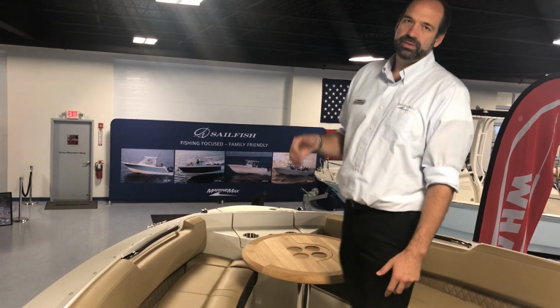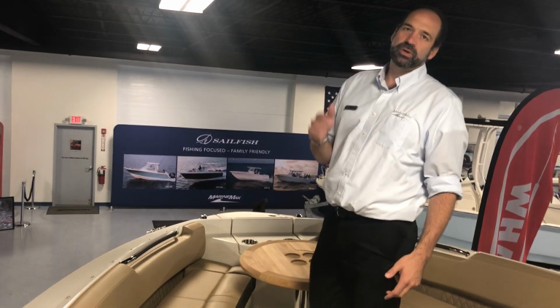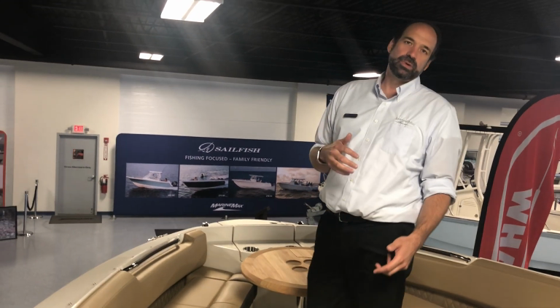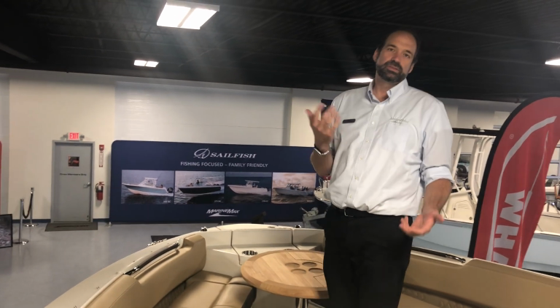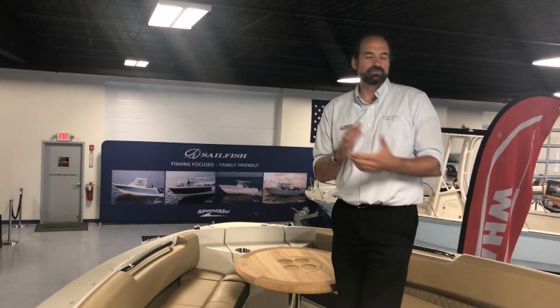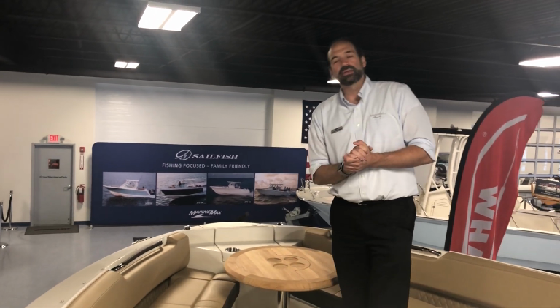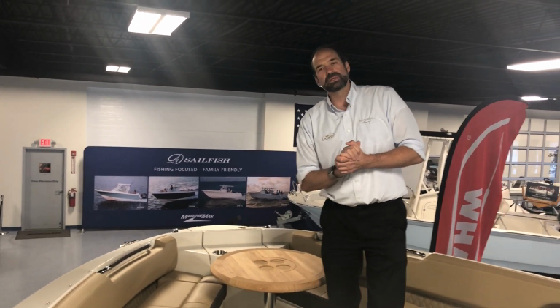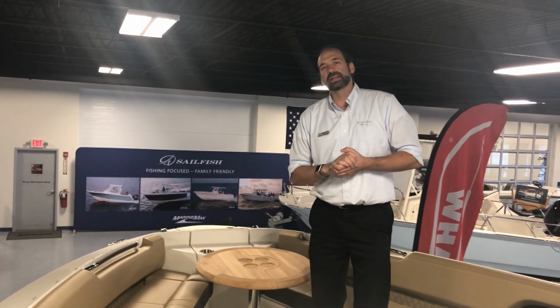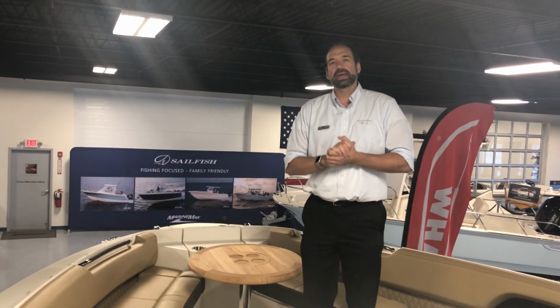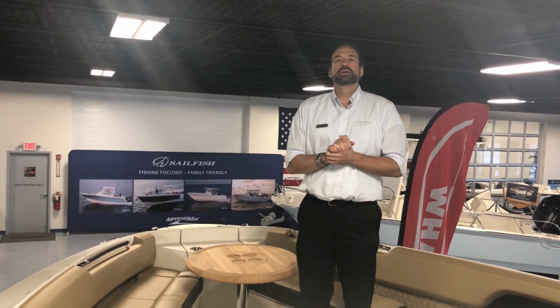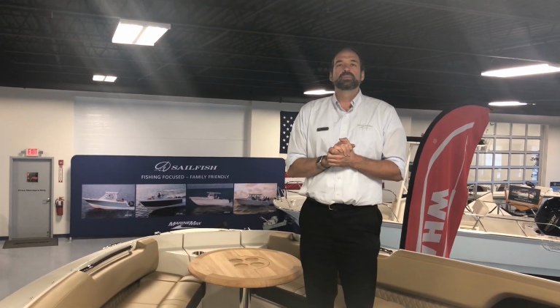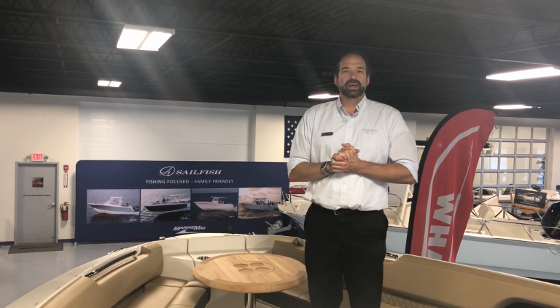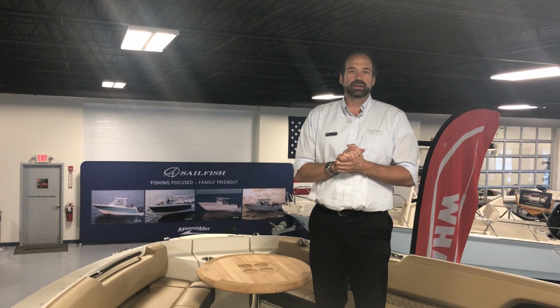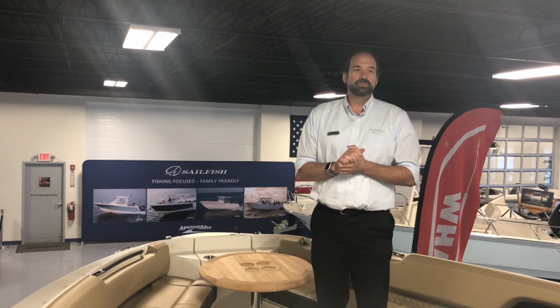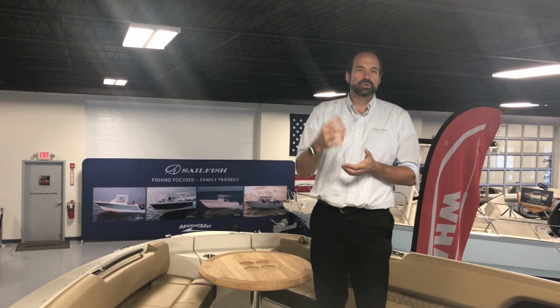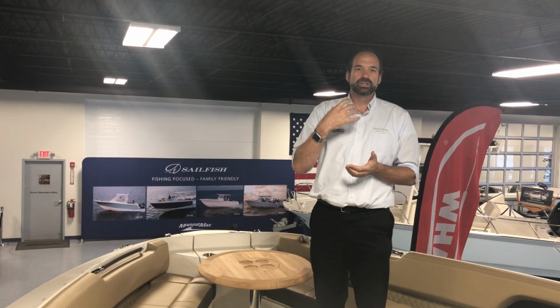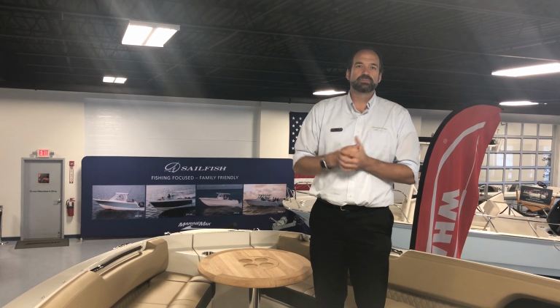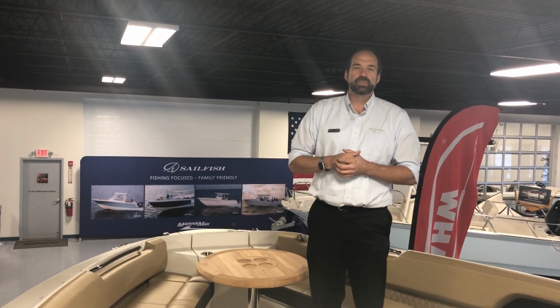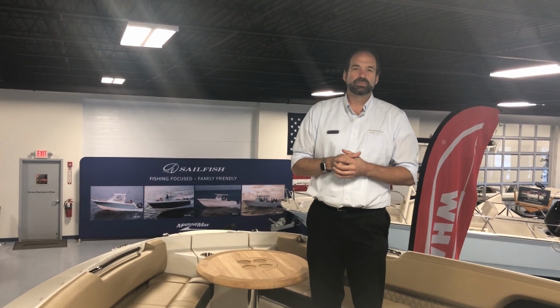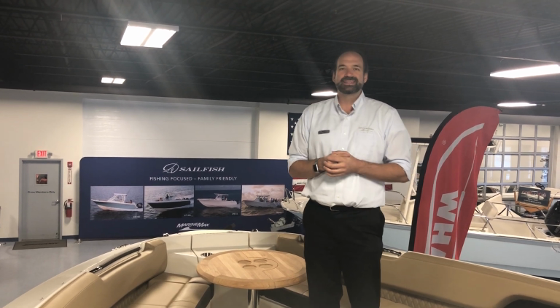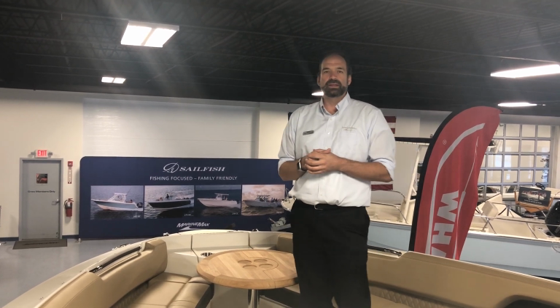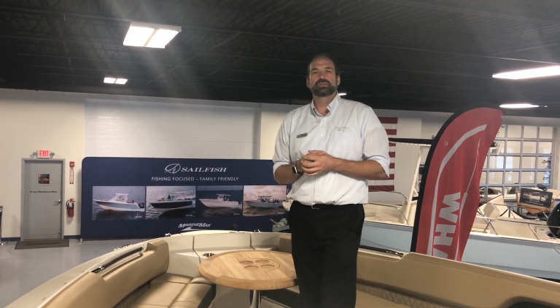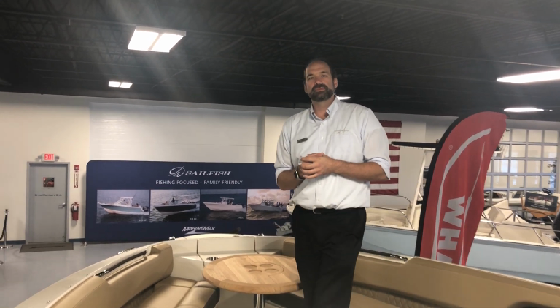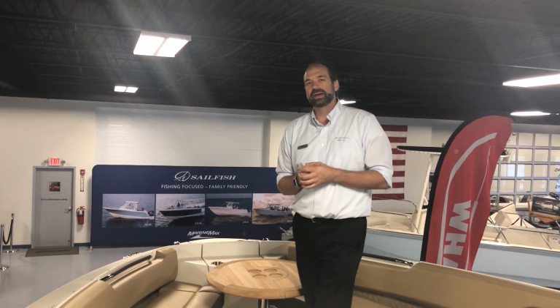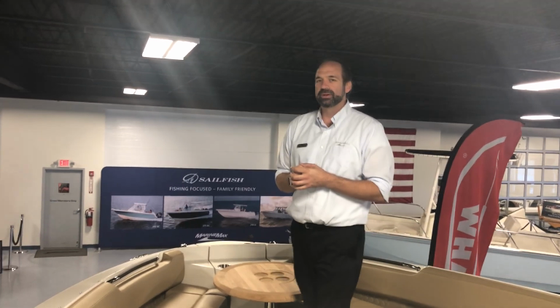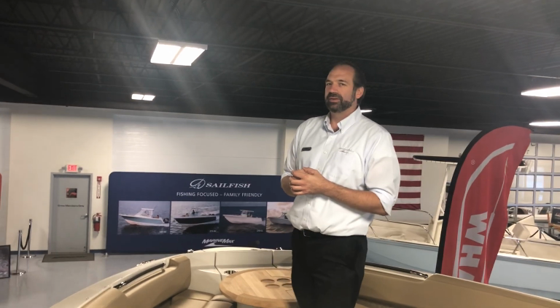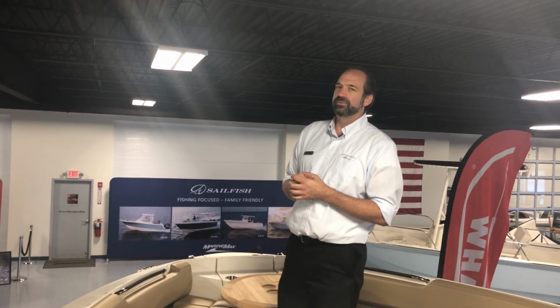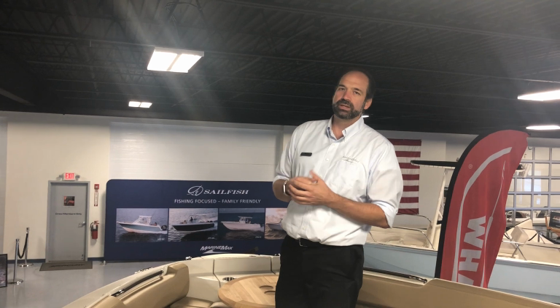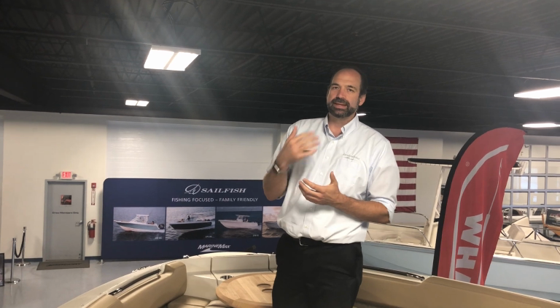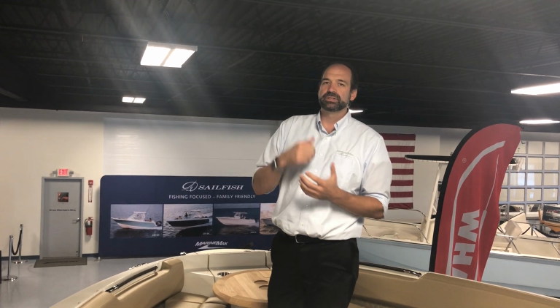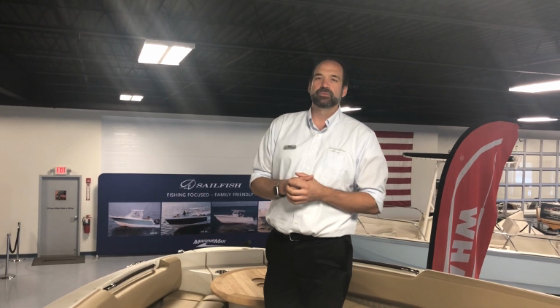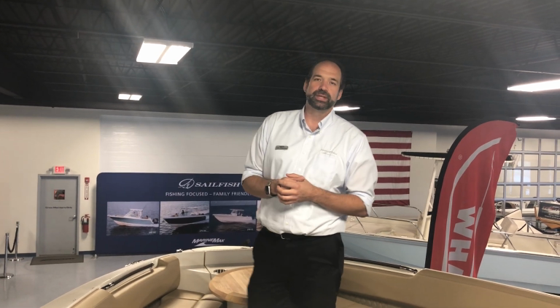This boat, as well as many others, can be seen at marinemax.com, or you can reach out to me. My phone number is 978-375-1584. Again, Dan Thompson. Have a wonderful day.